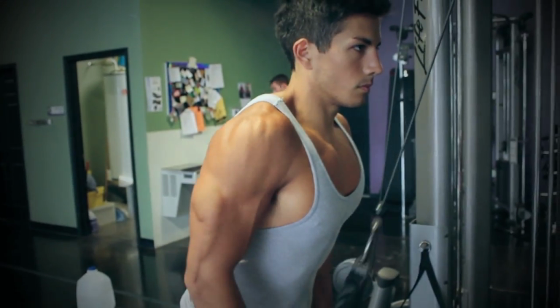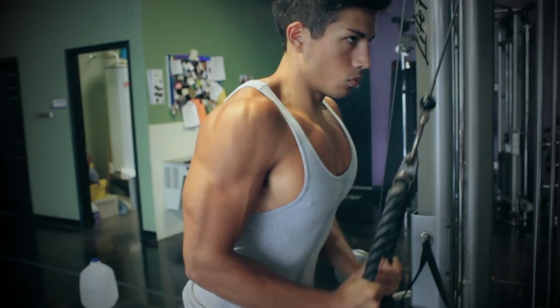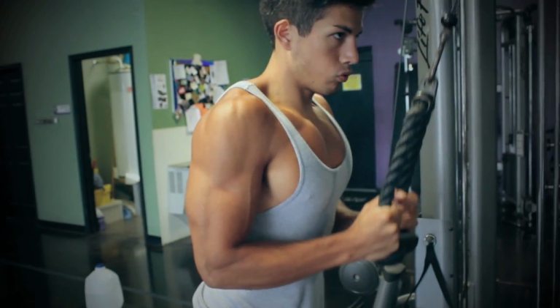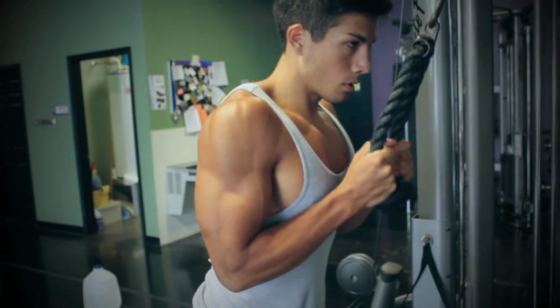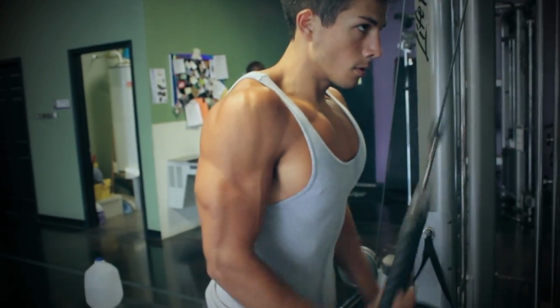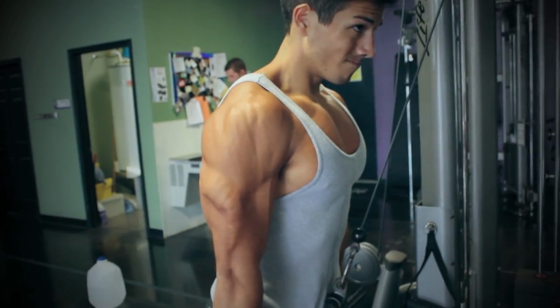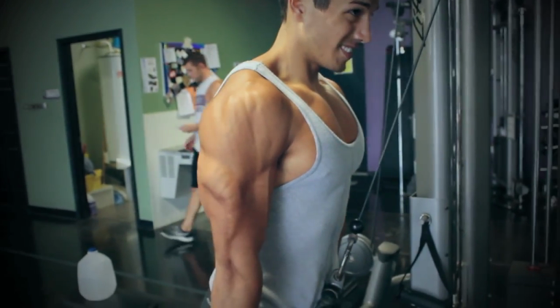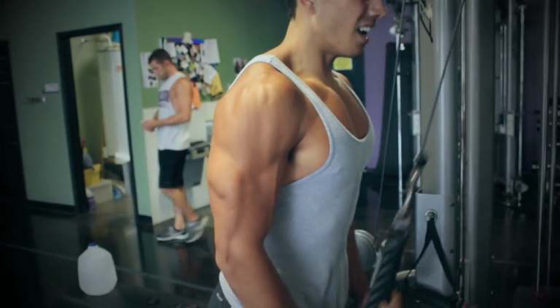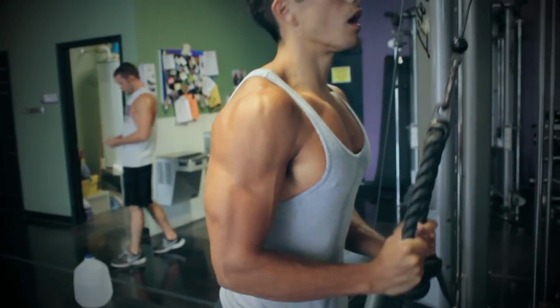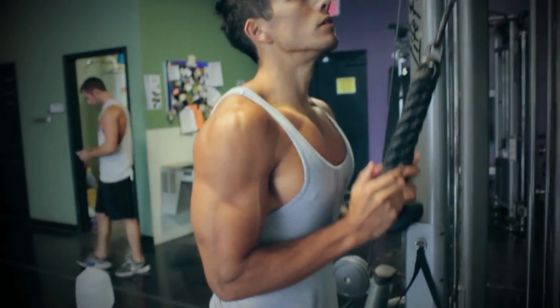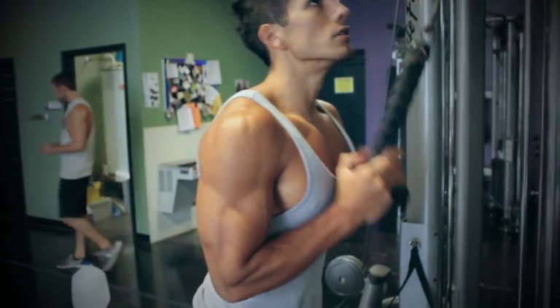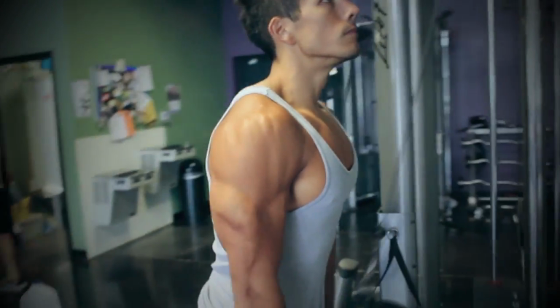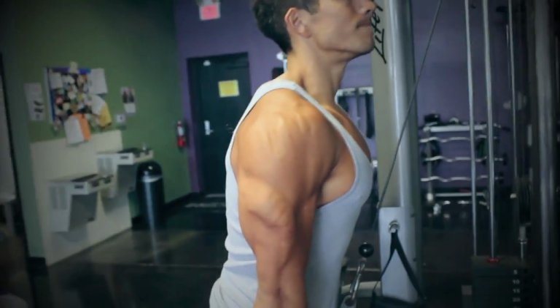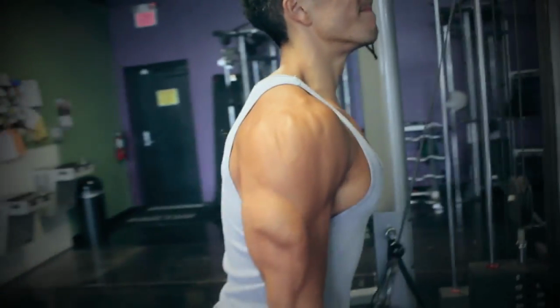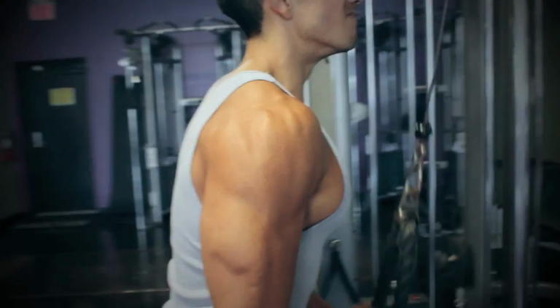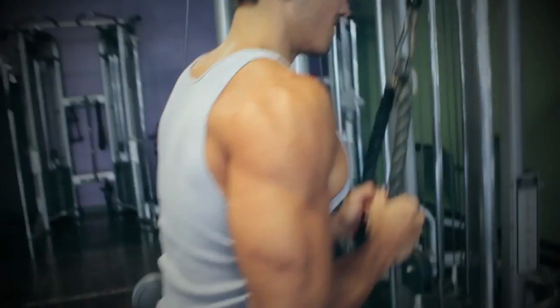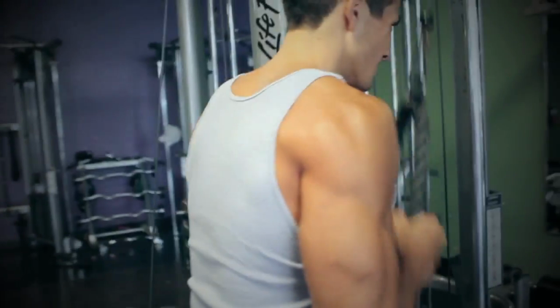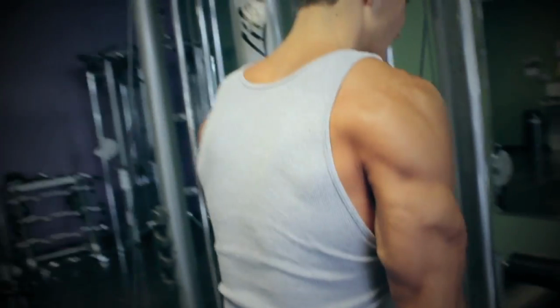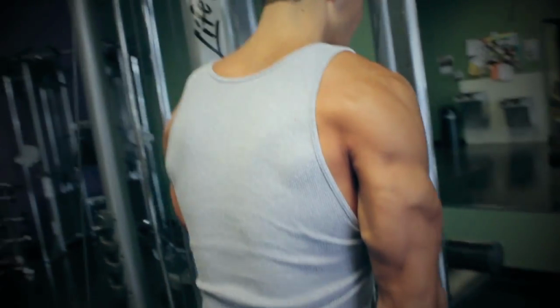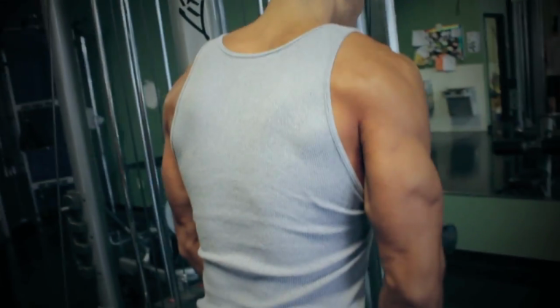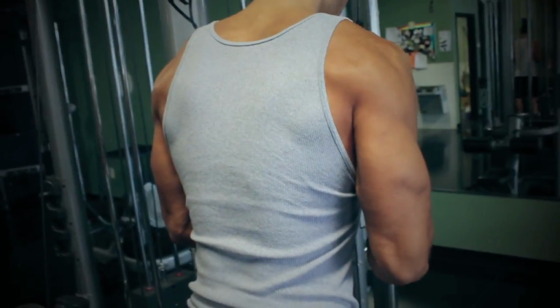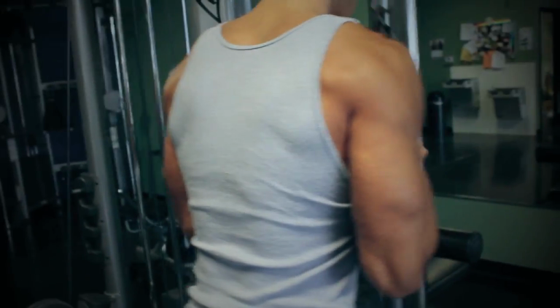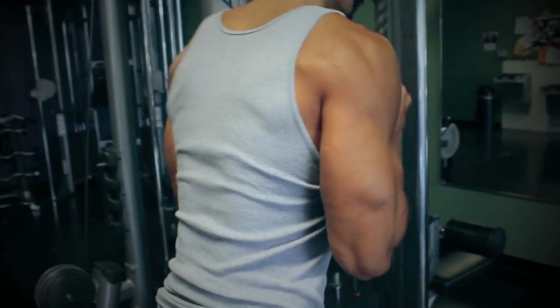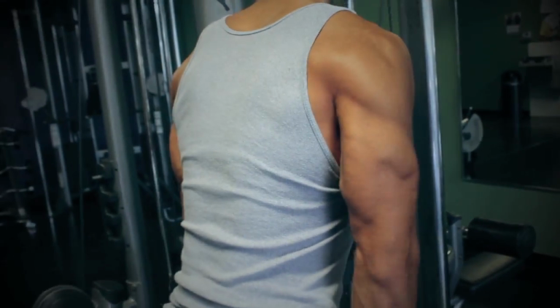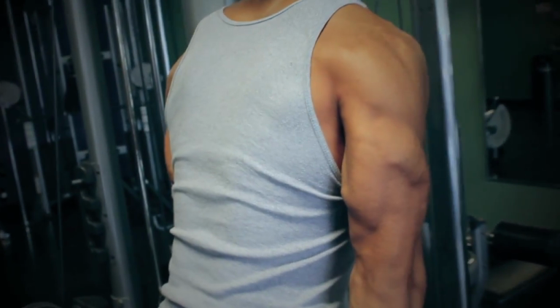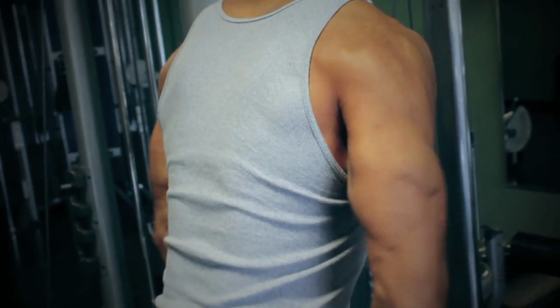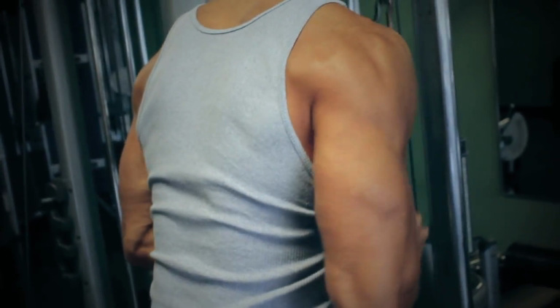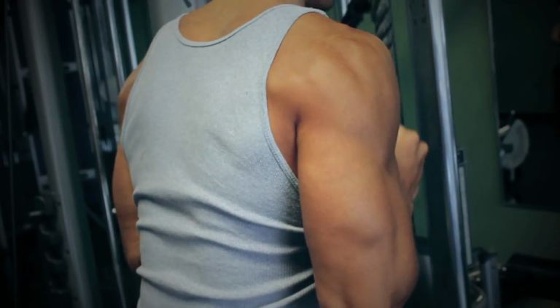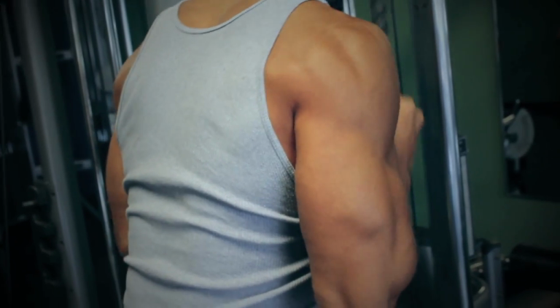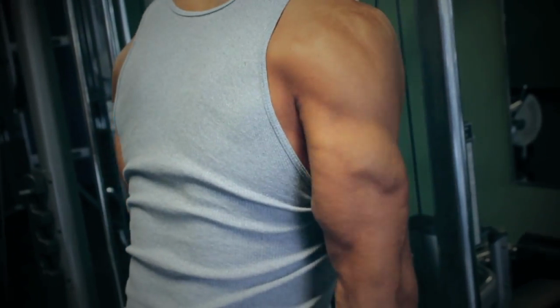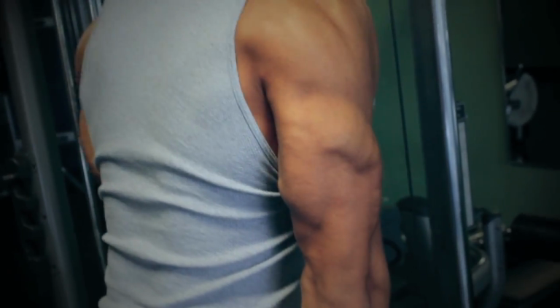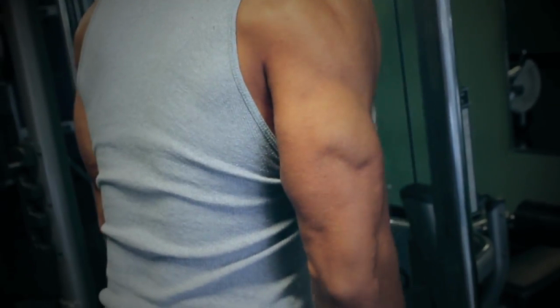Moving on to triceps guys — we warm up with the rope just to warm up the wrists and elbows. About 10 to 12 reps, really squeezing at the bottom. This whole summer shredding series has been awesome.